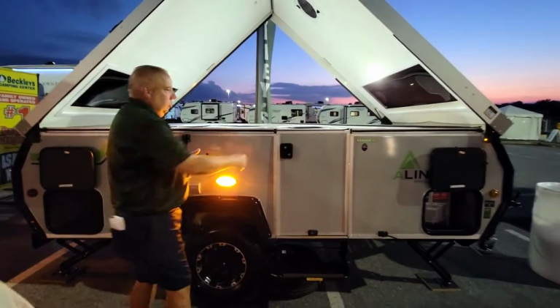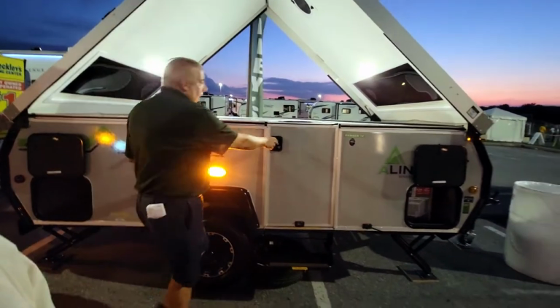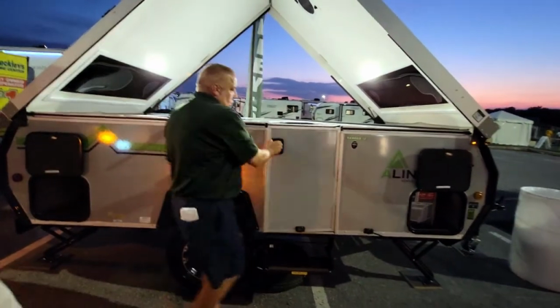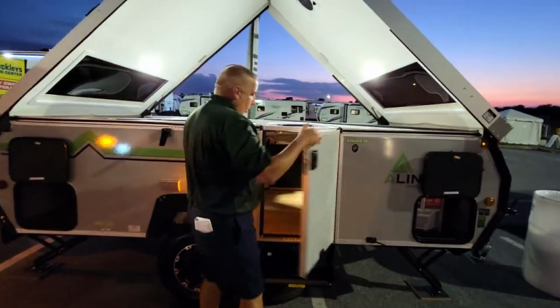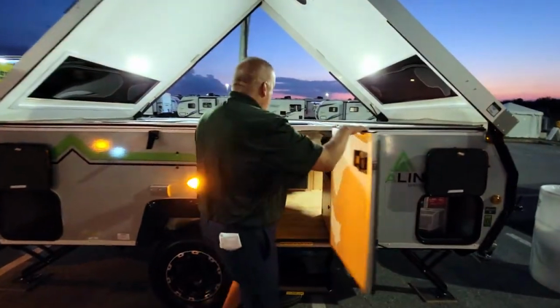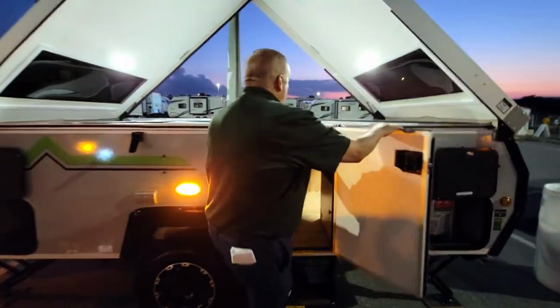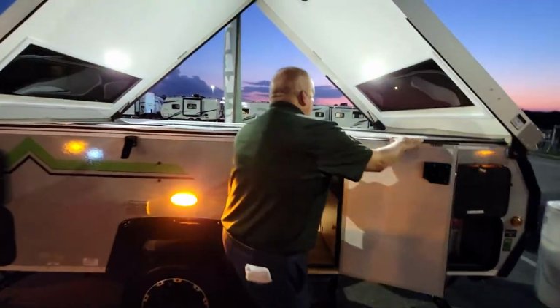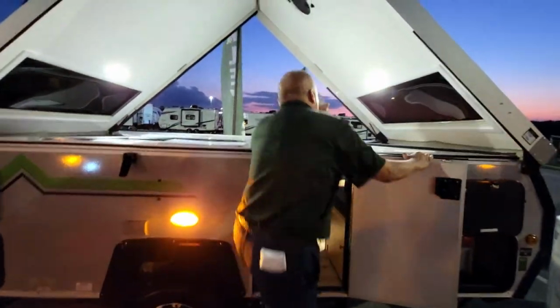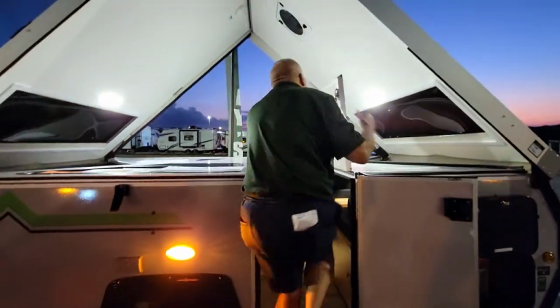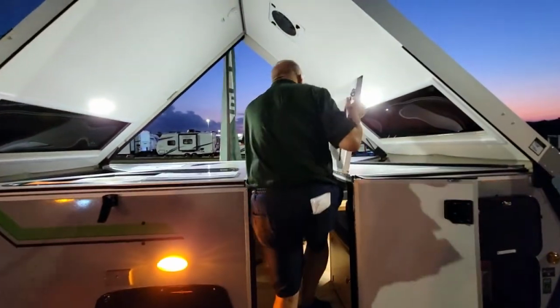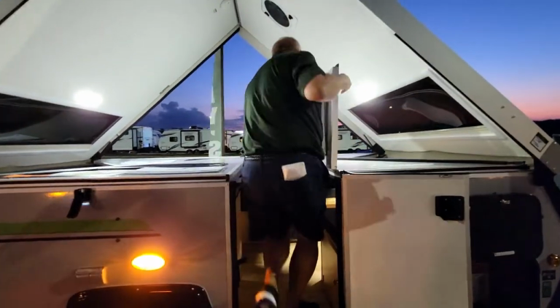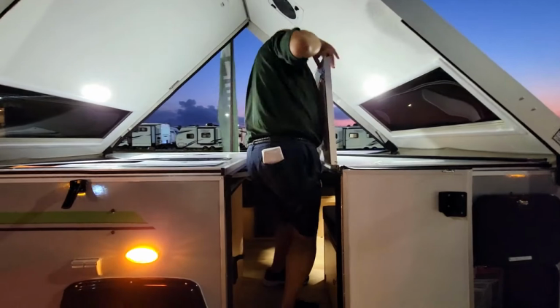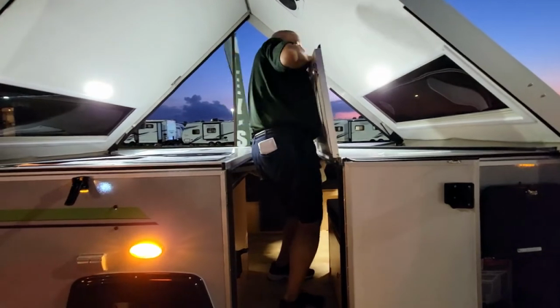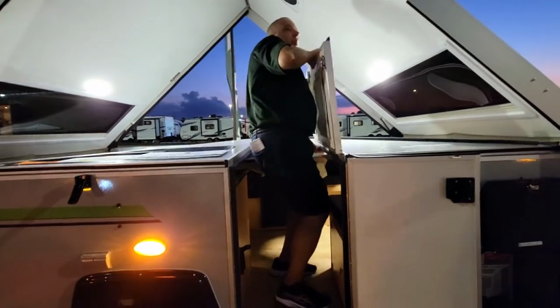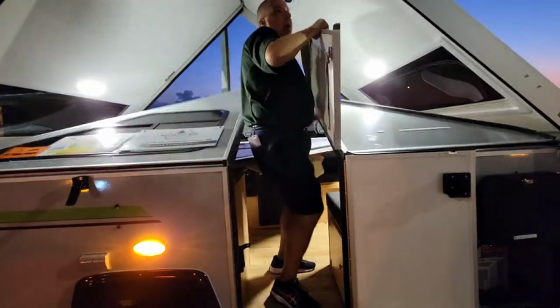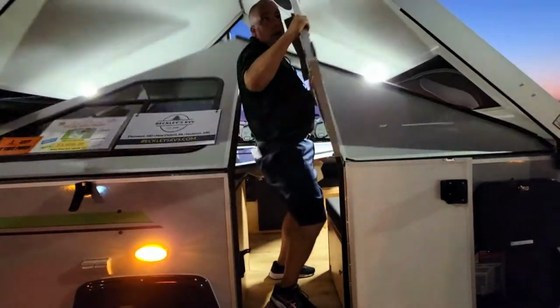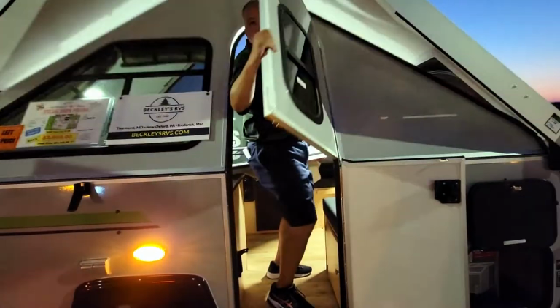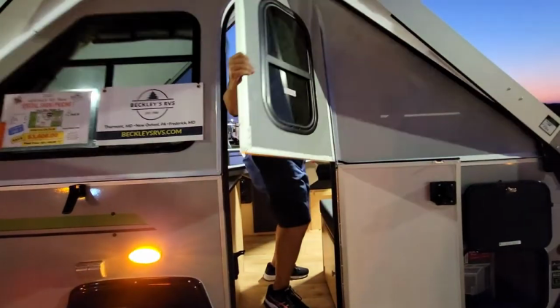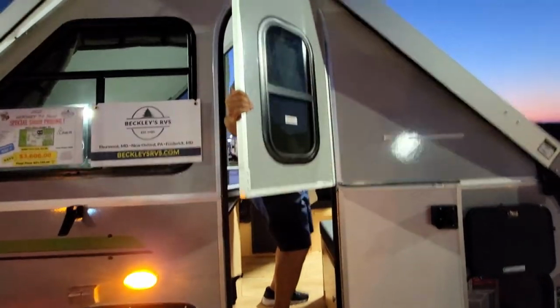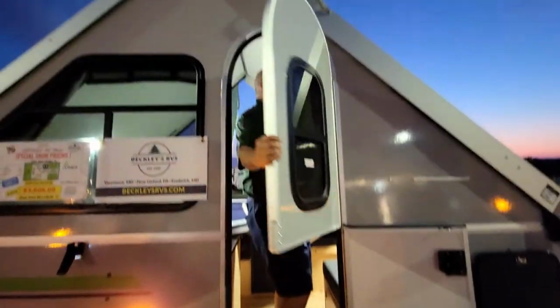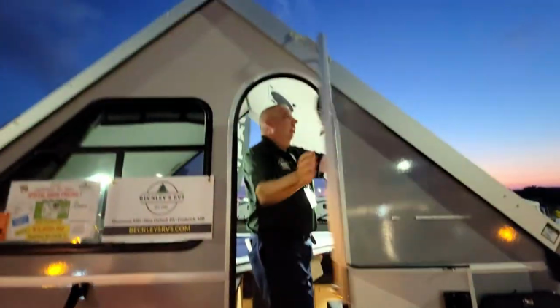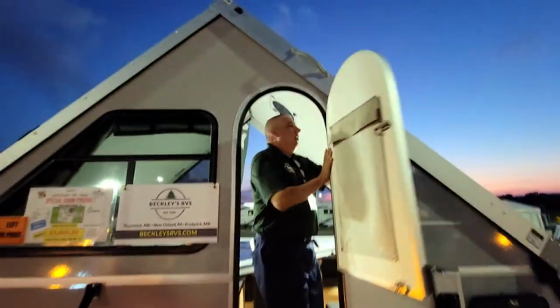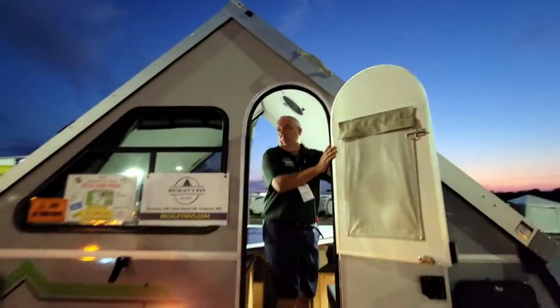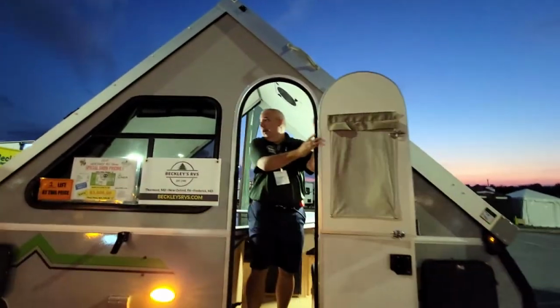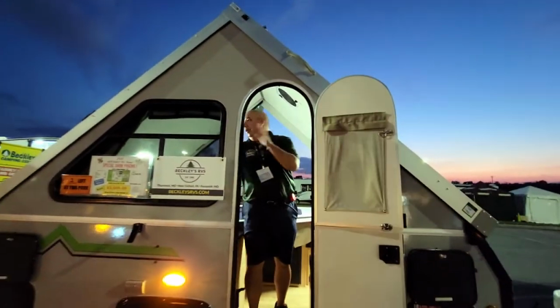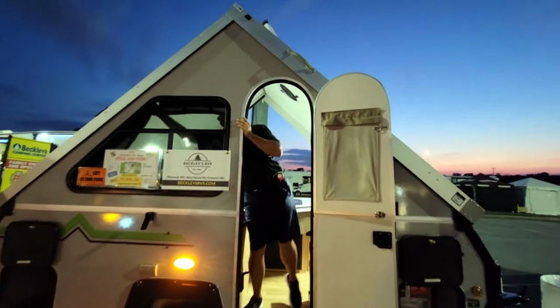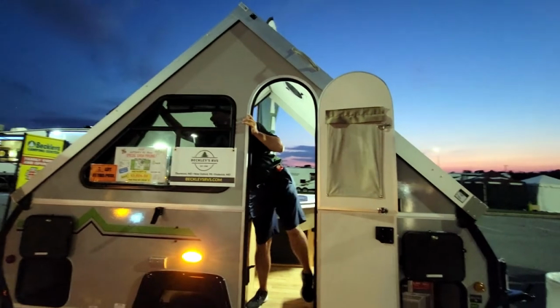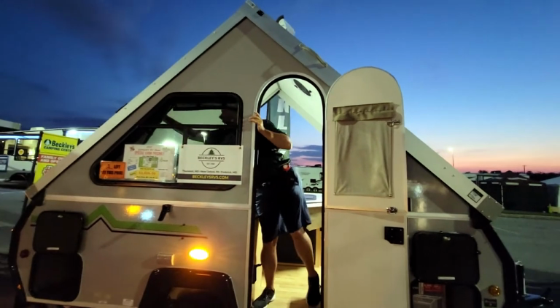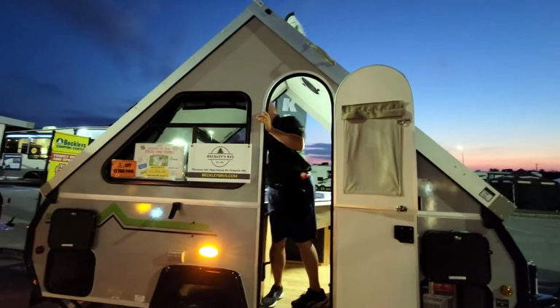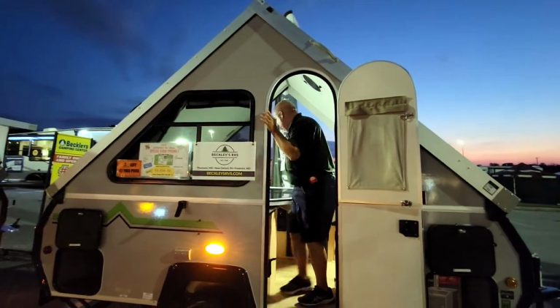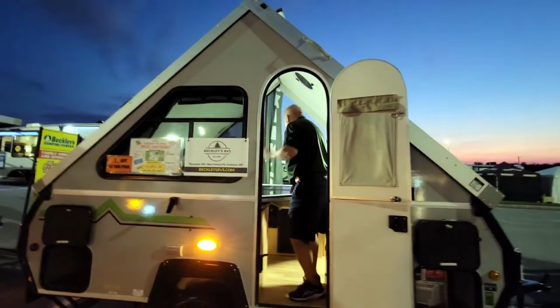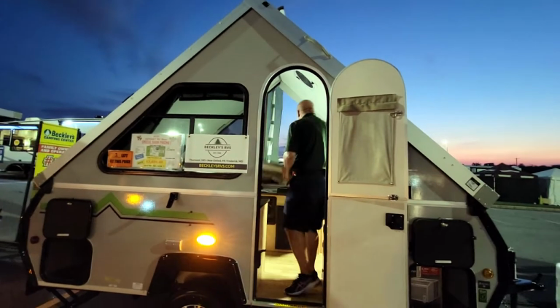To put it back, you just do the opposite — open the door here, take this and put it back up over your head, latch it into the spot, same on the other side.